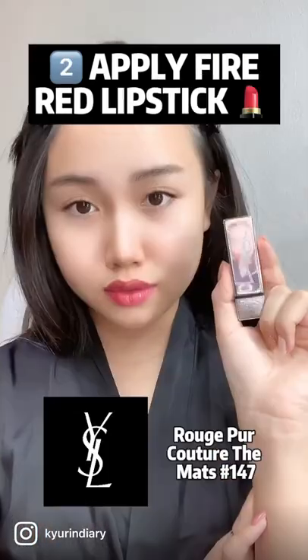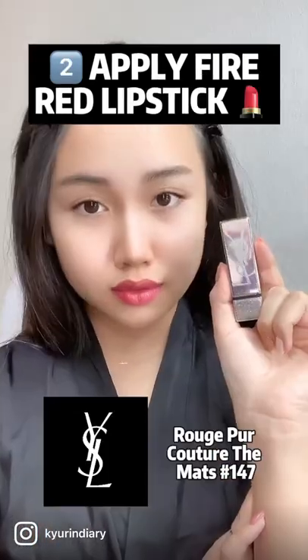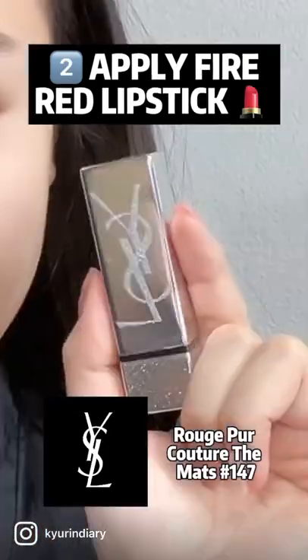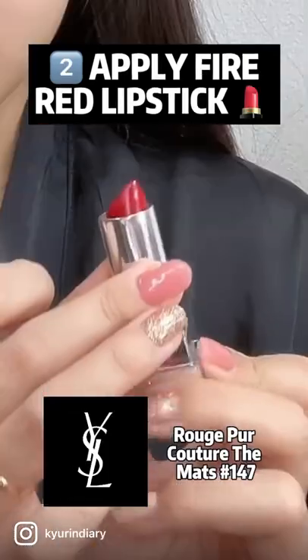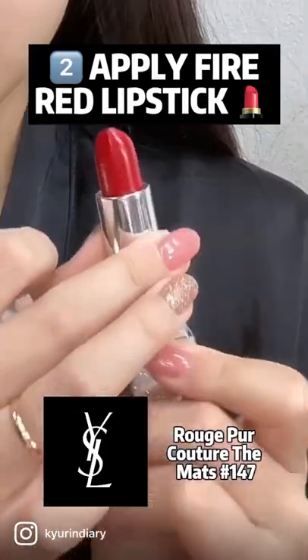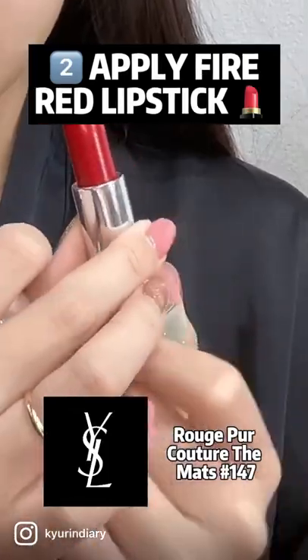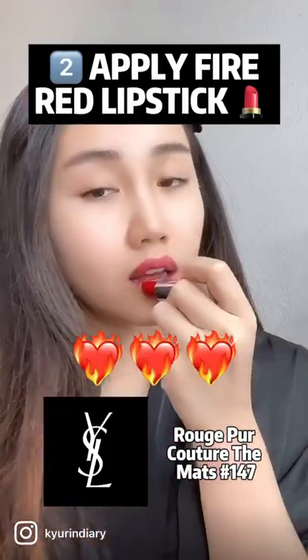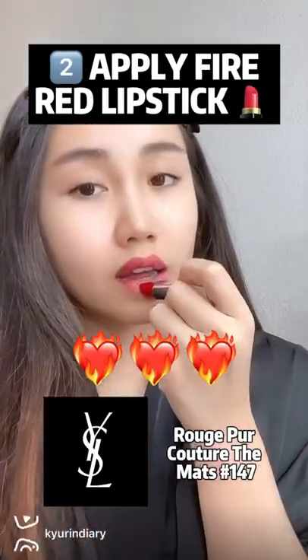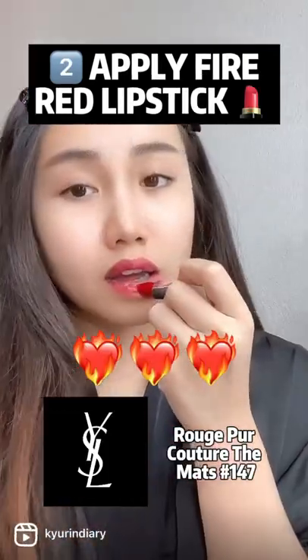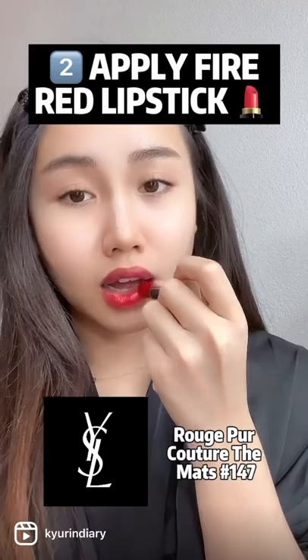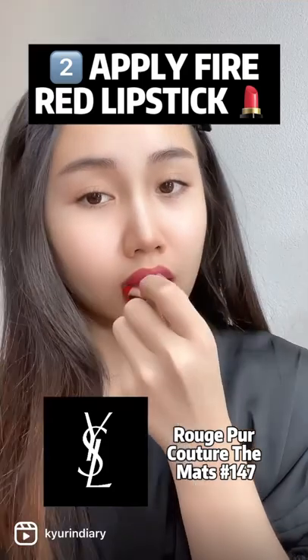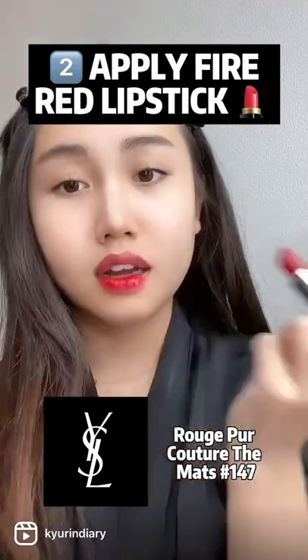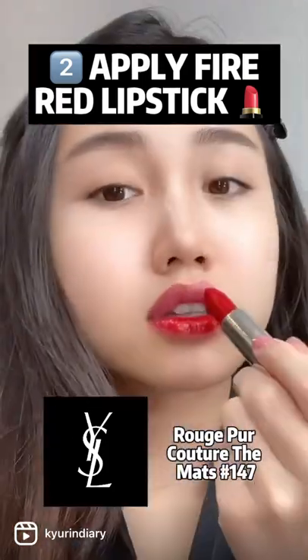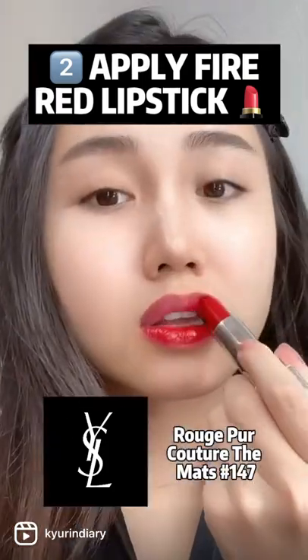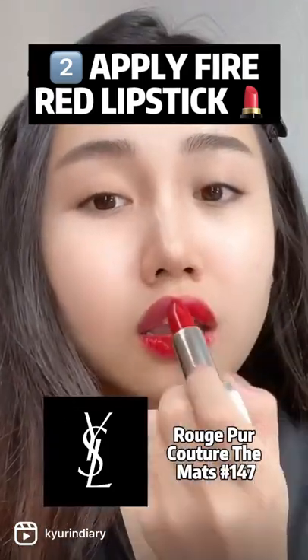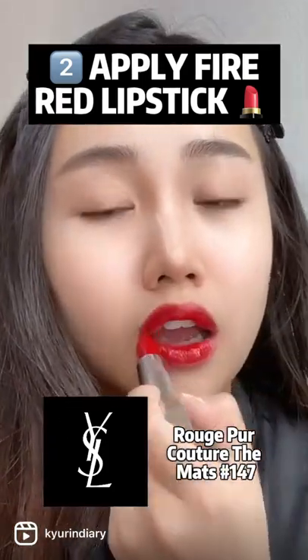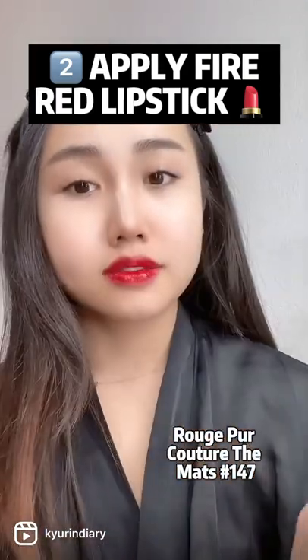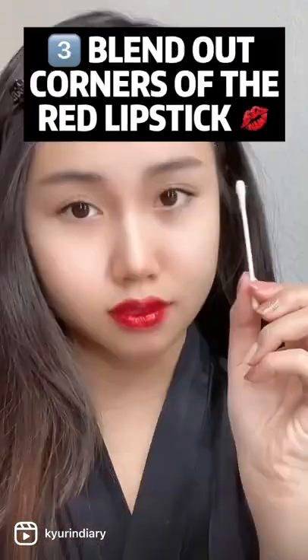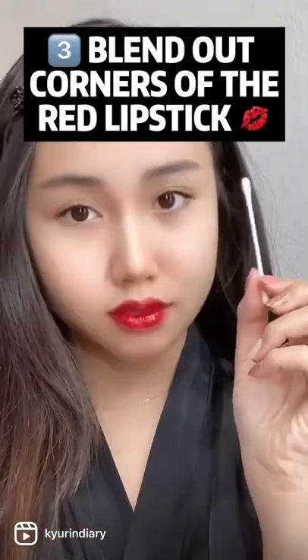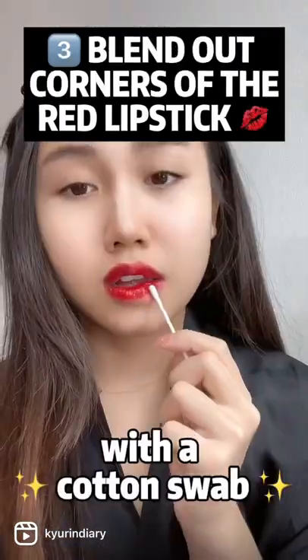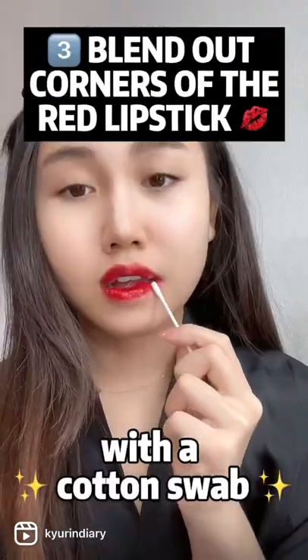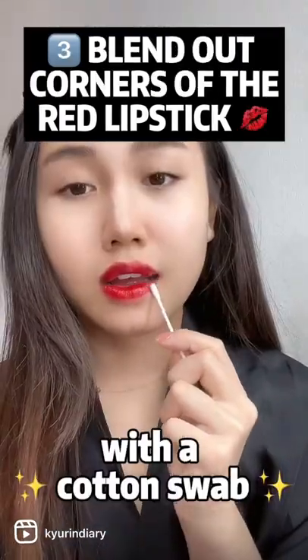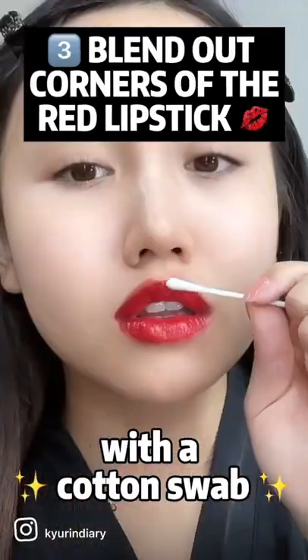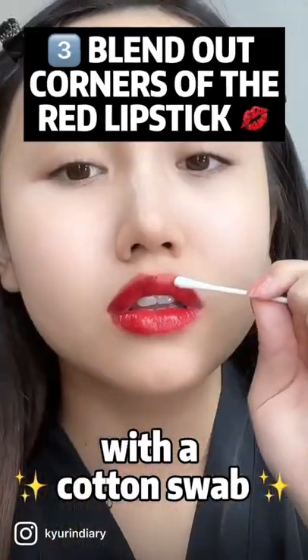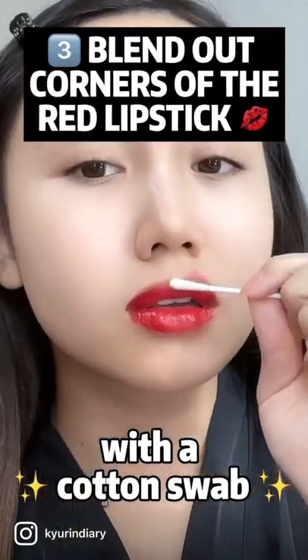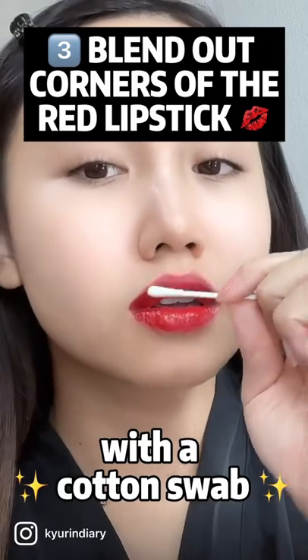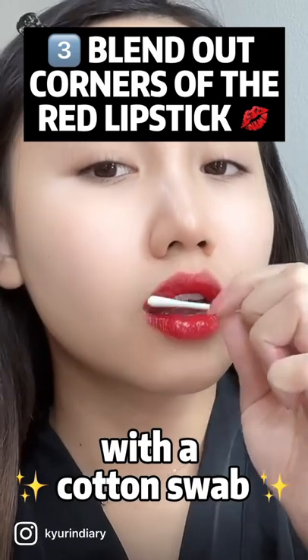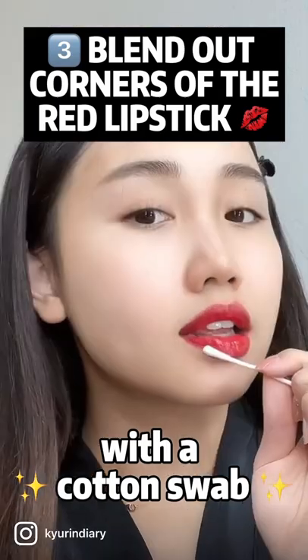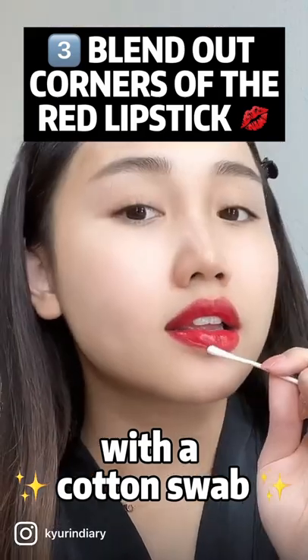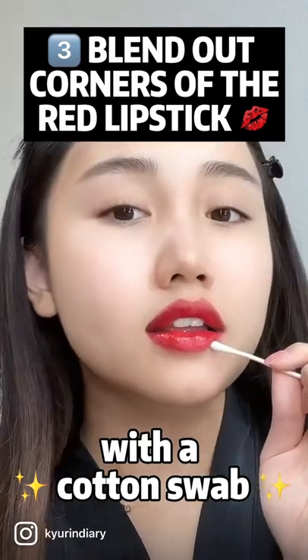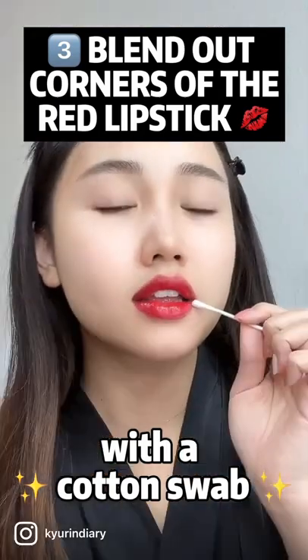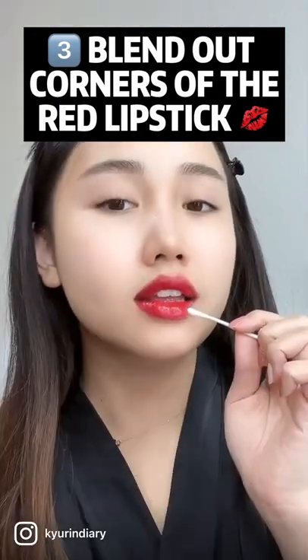The next item is very important. Choose a red fire lipstick, and apply it only on the inner side of your lips. Then take a cotton swab and blend out a corner of the red lipstick gently, just like this.